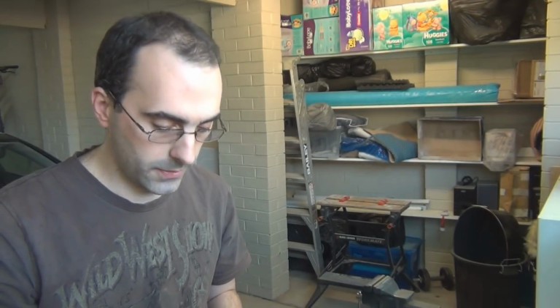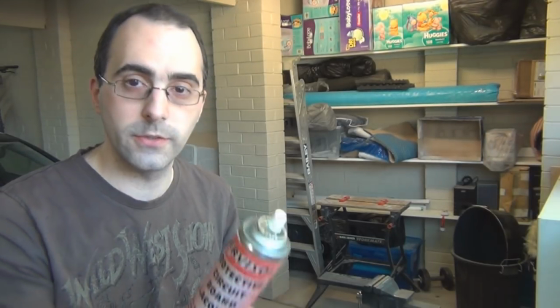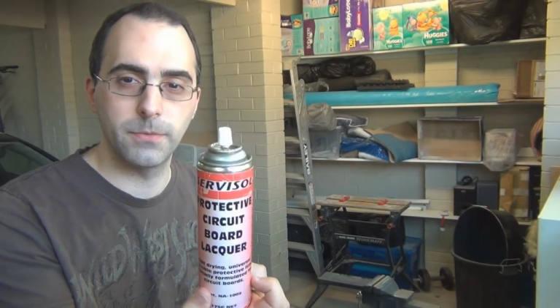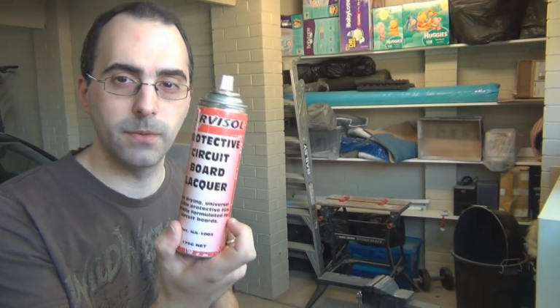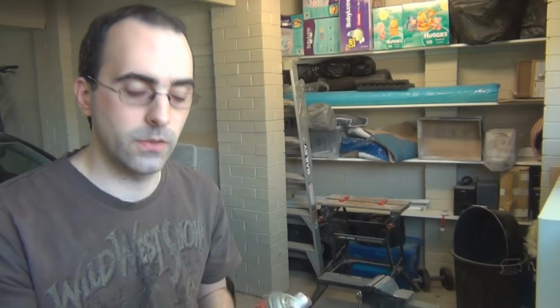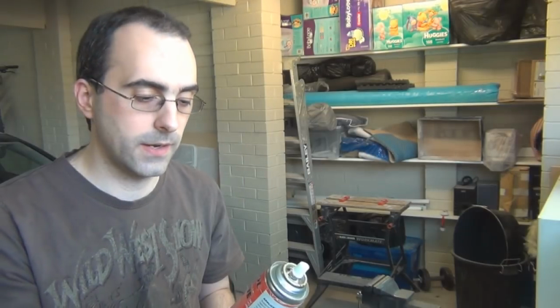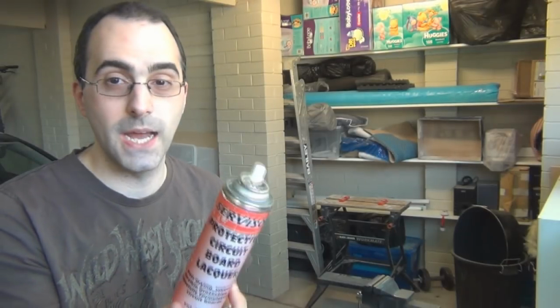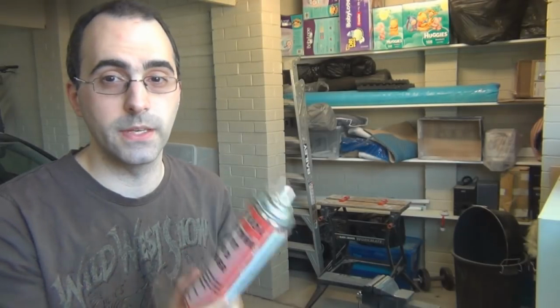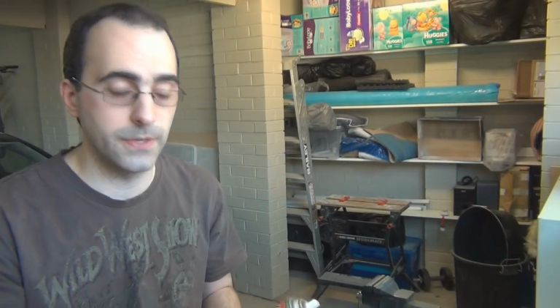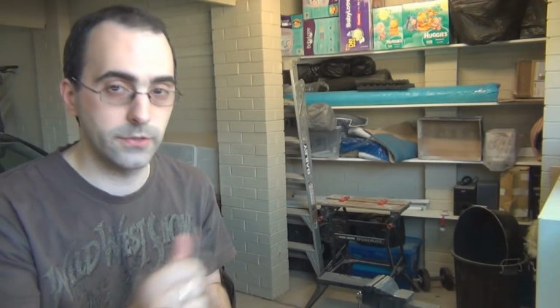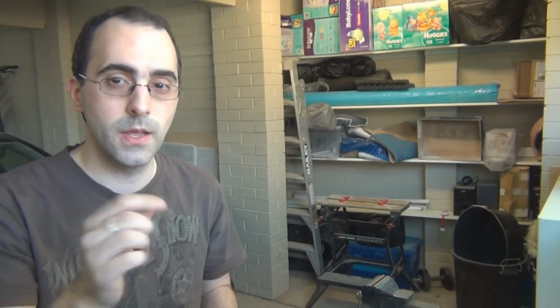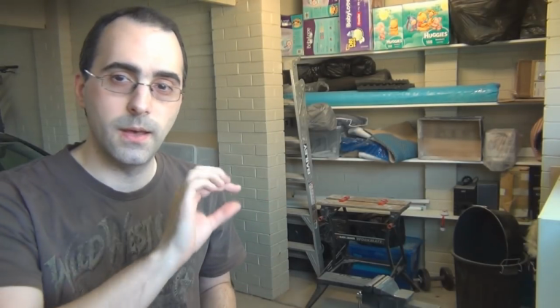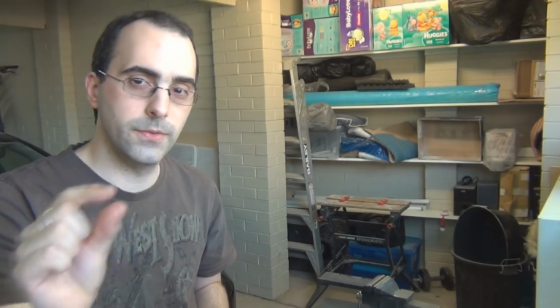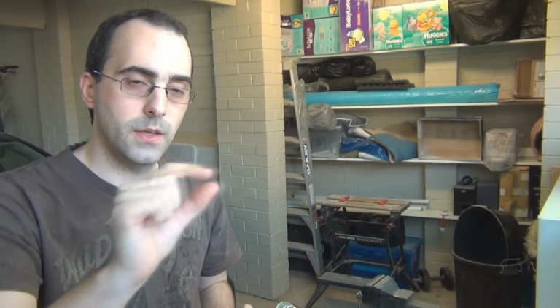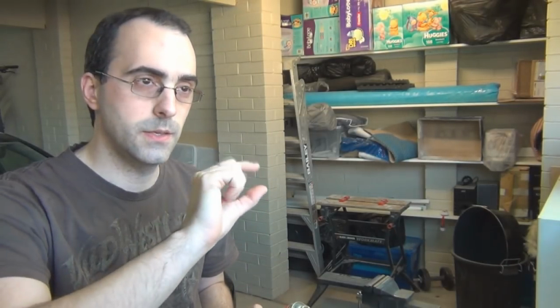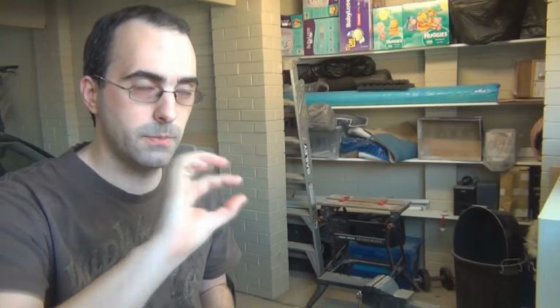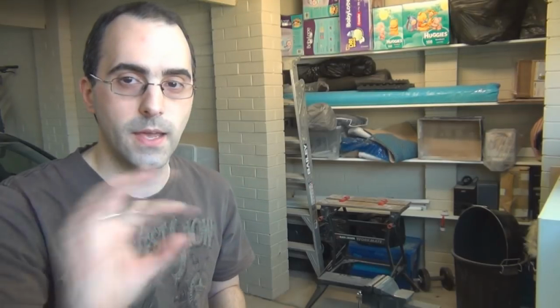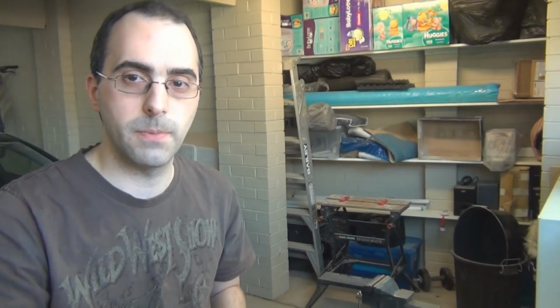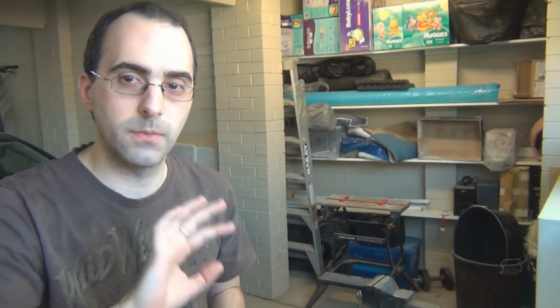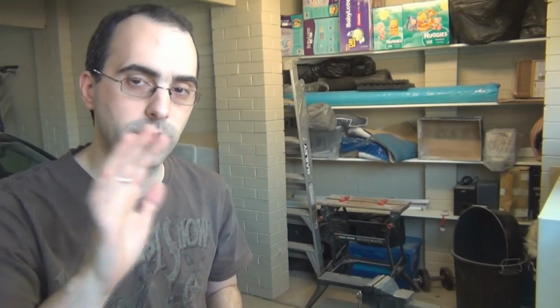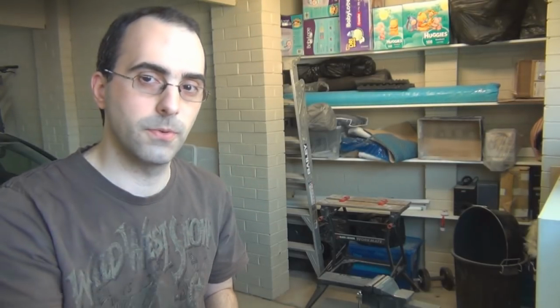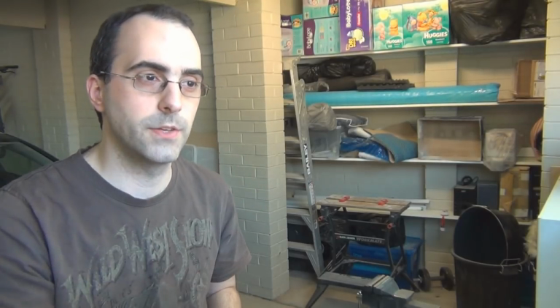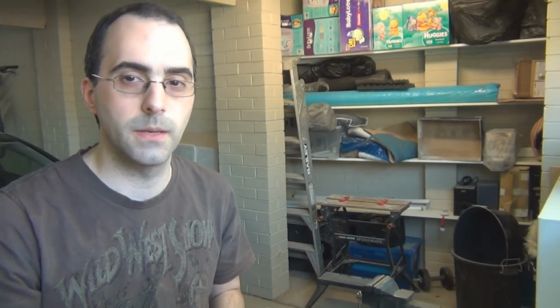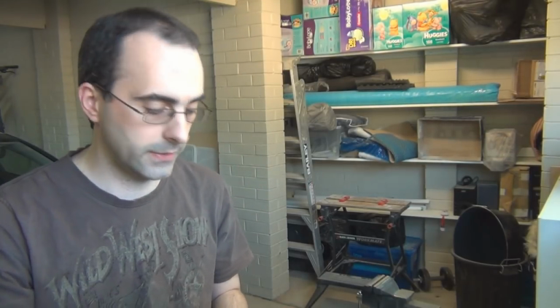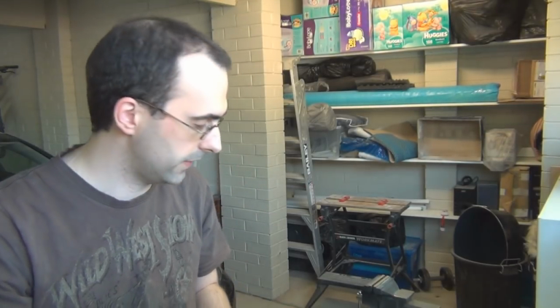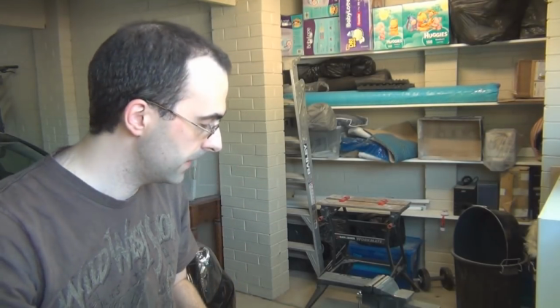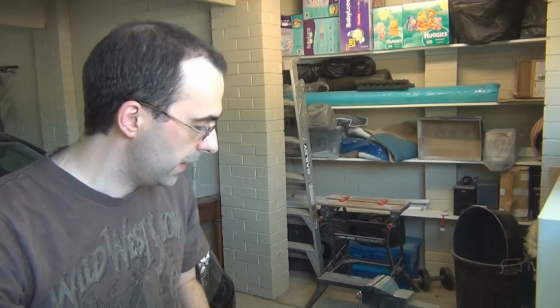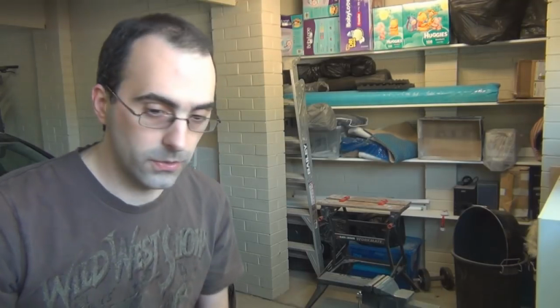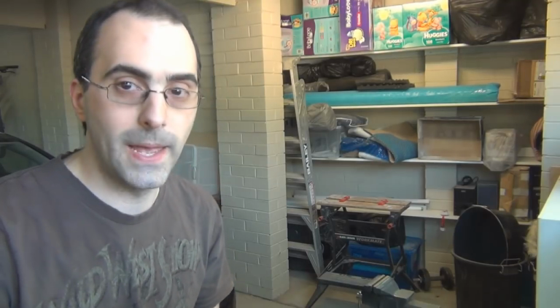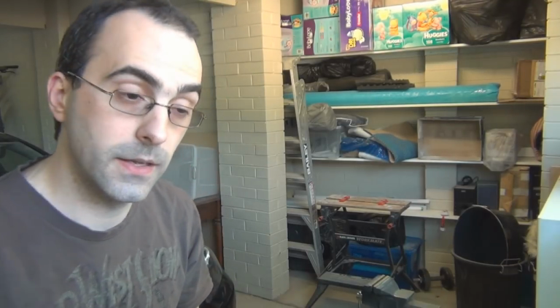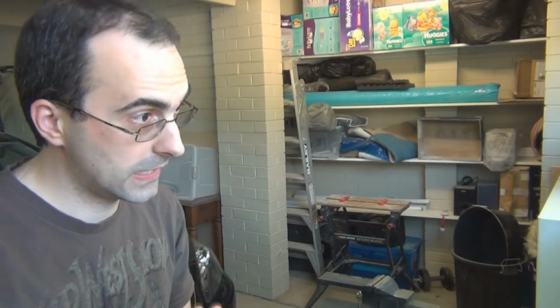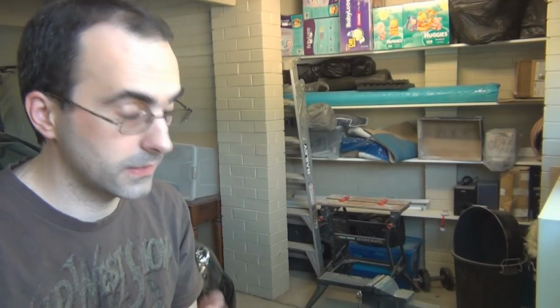I usually just spray it along the back. You can't even see it once you've finished though, because you put the double-sided tape over the back of it to stop it from touching the inside of the enclosure anyway. Also, it looks better even though you can't see it.